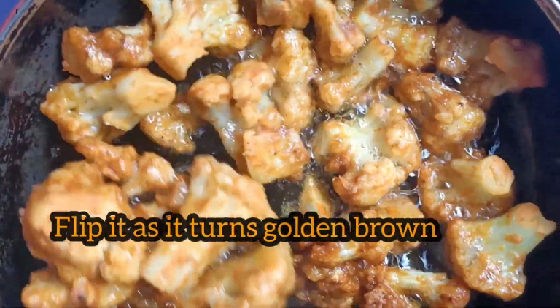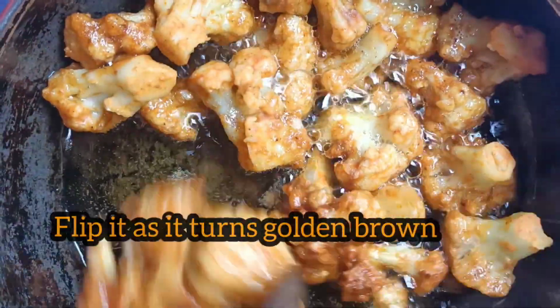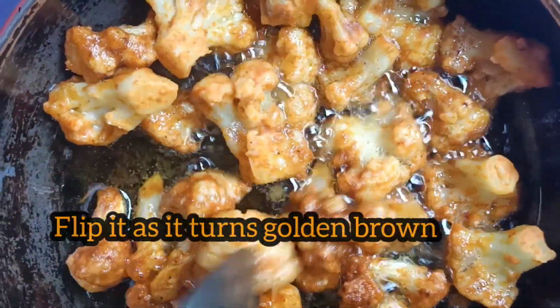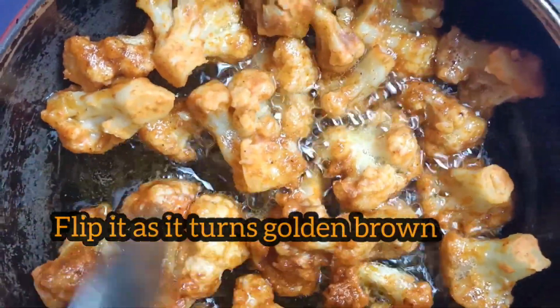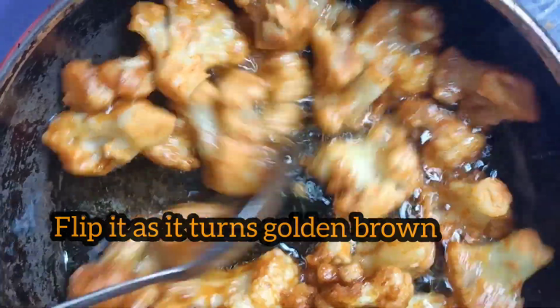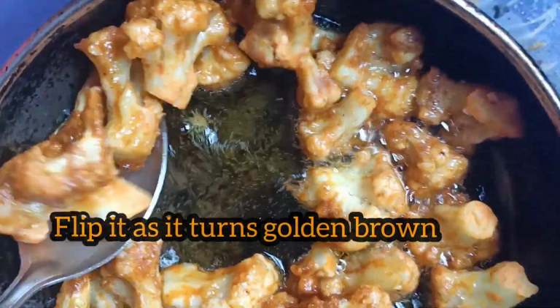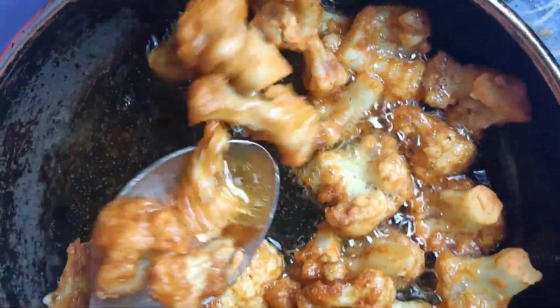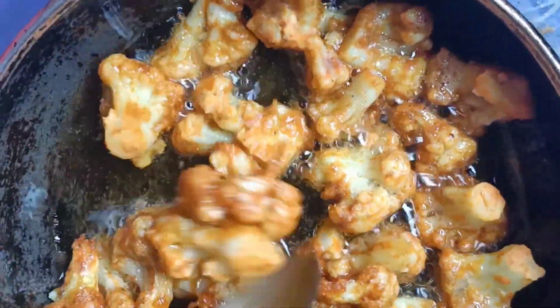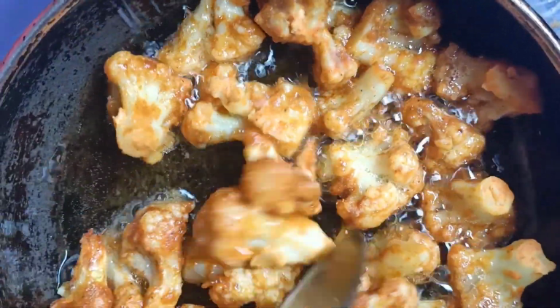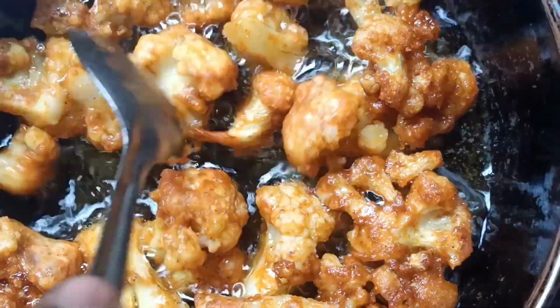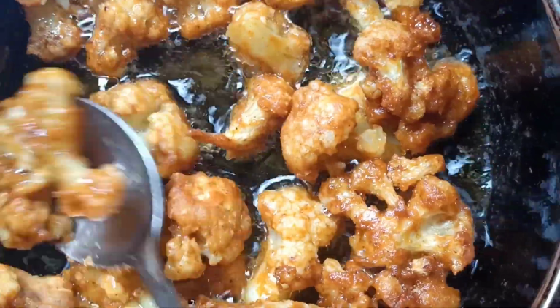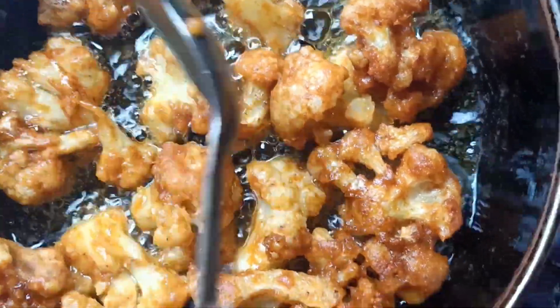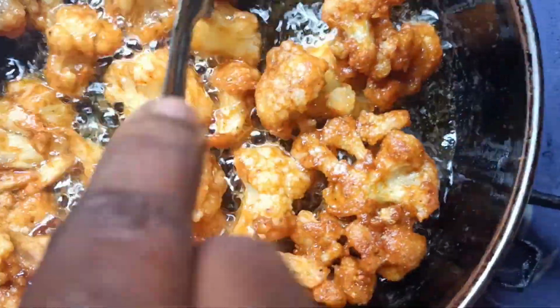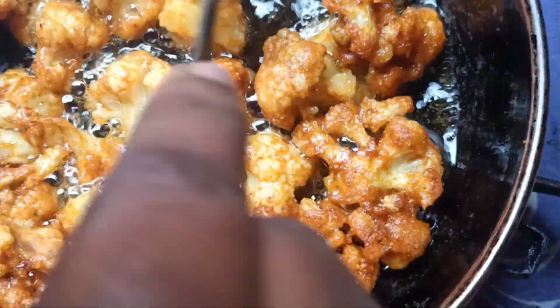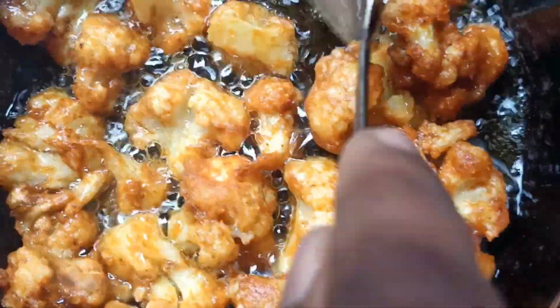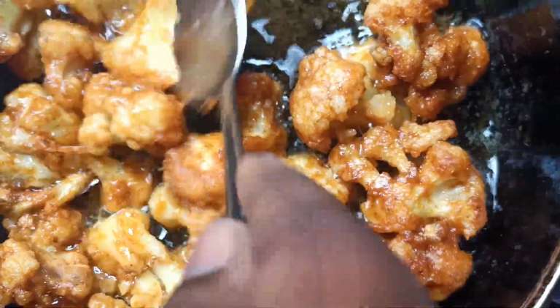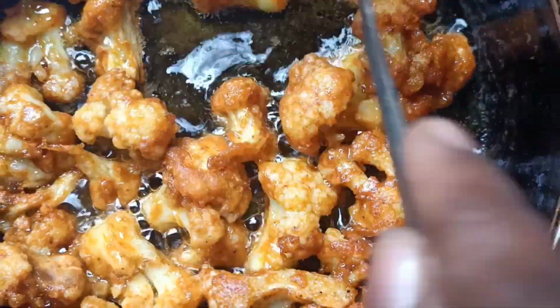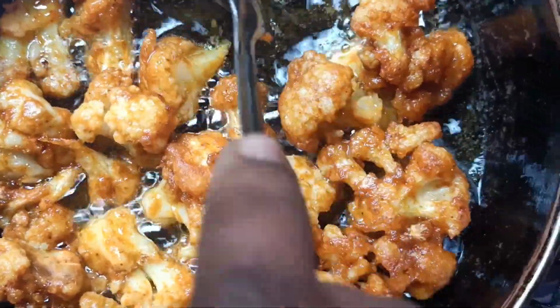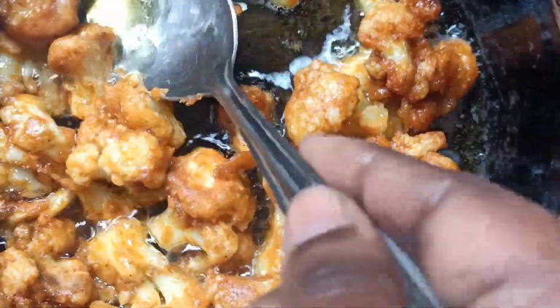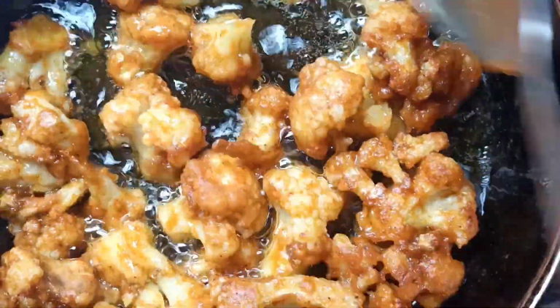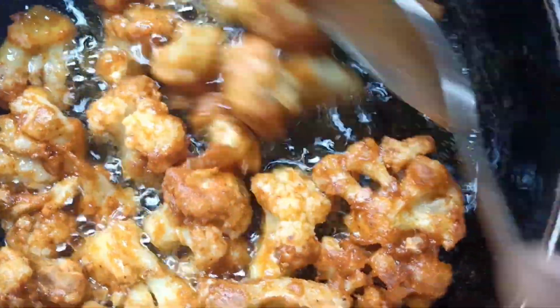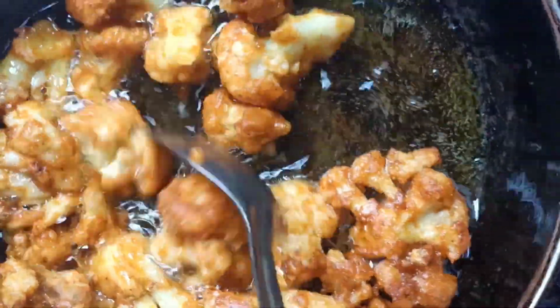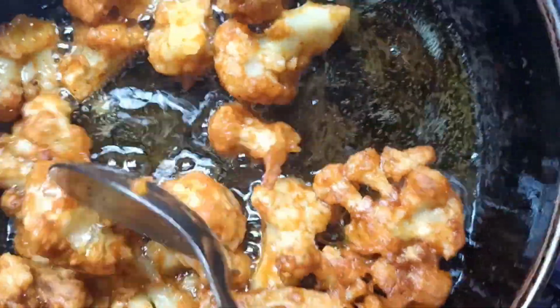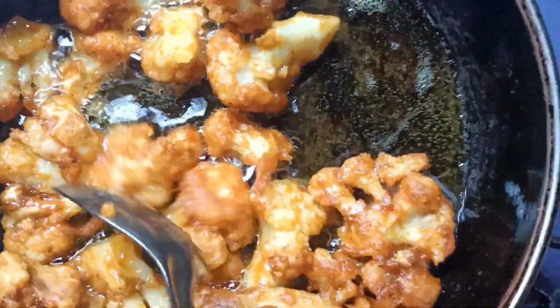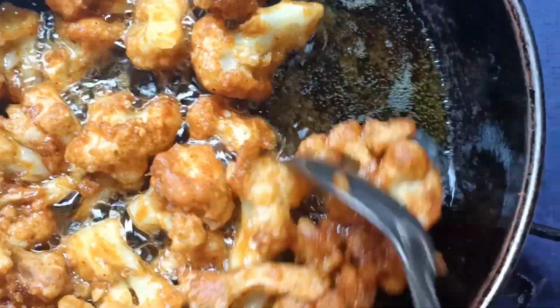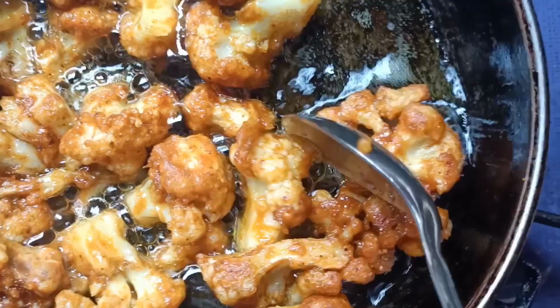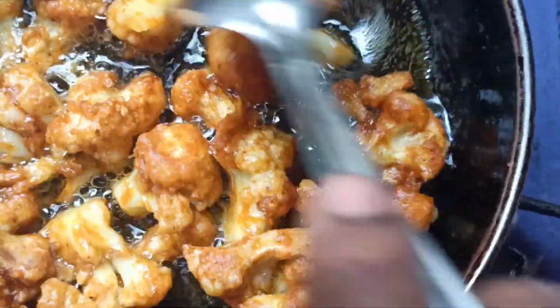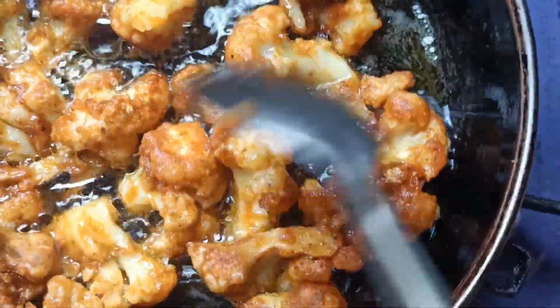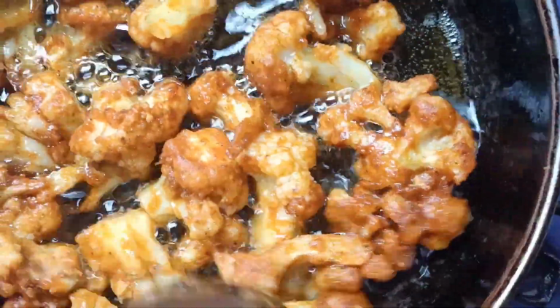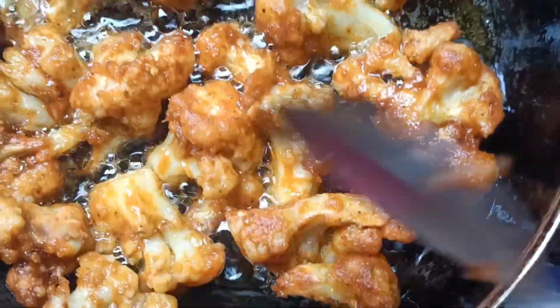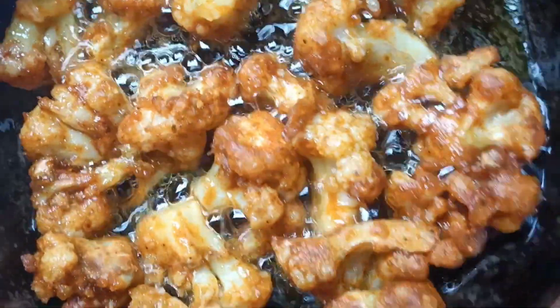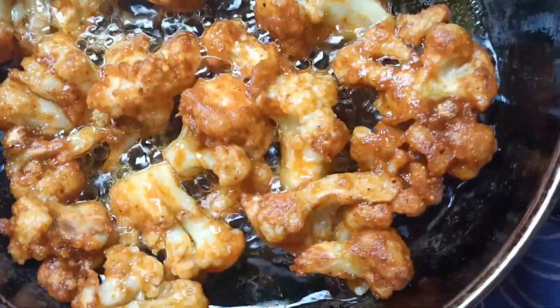It will be crisp. You can also make it with your community. If you want a golden brown finish, it makes a nice evening snack. Try it if you like — share and subscribe.